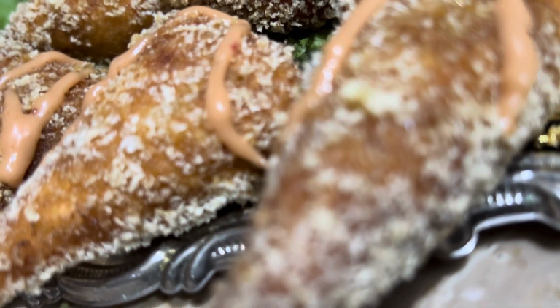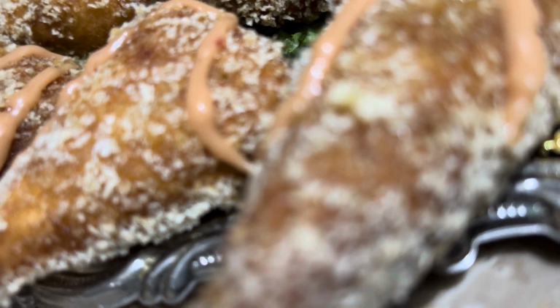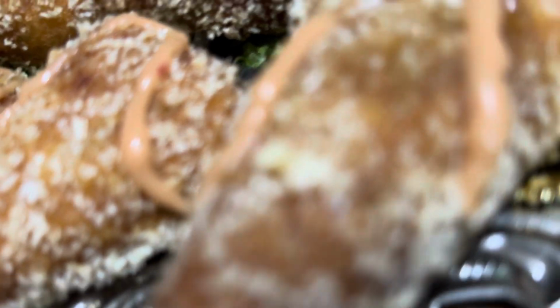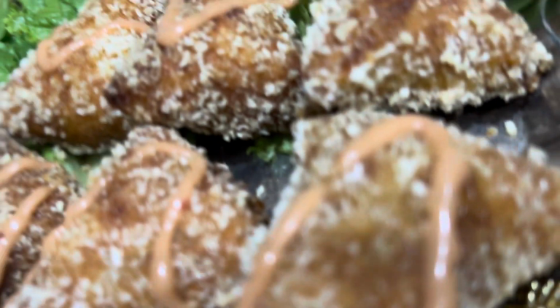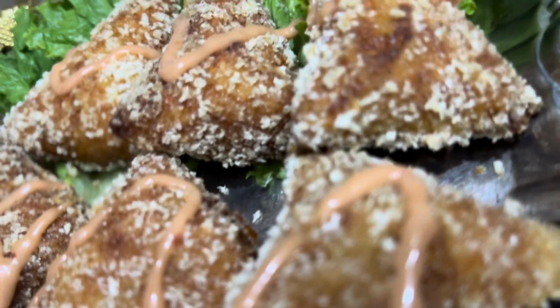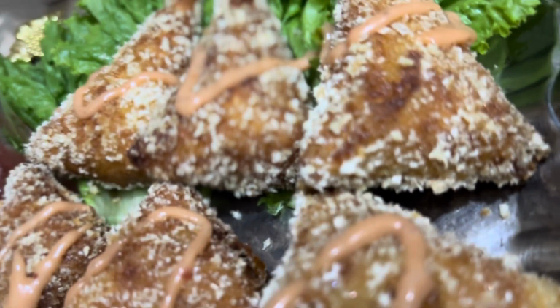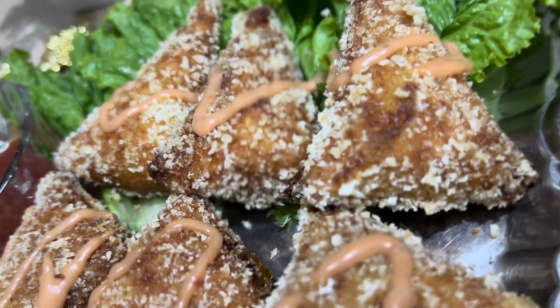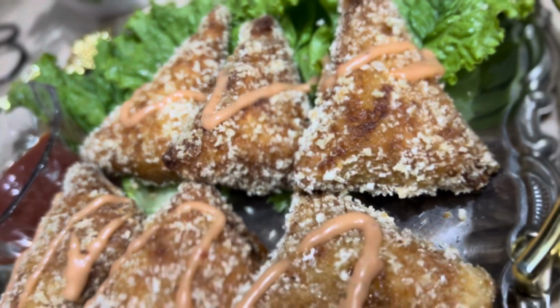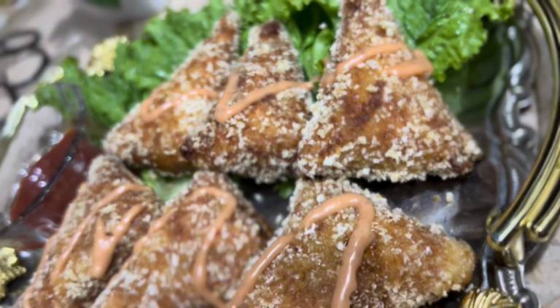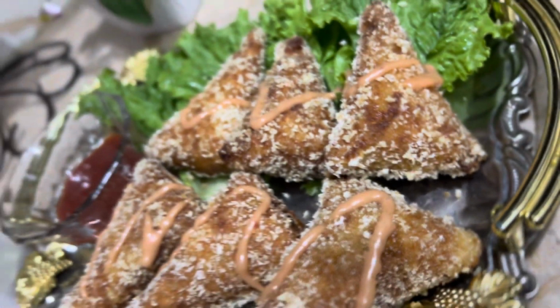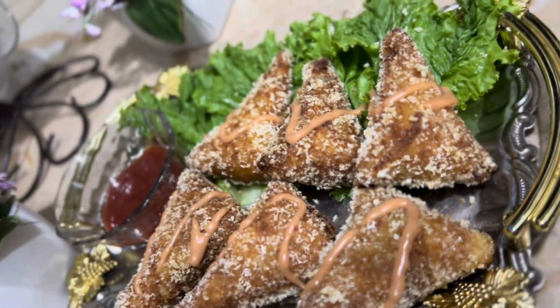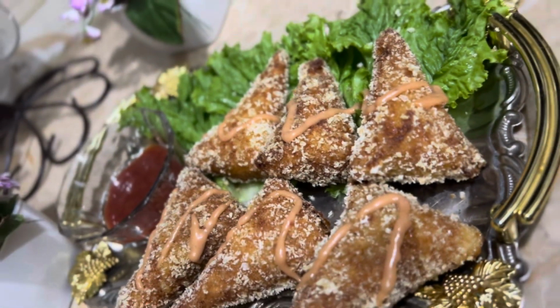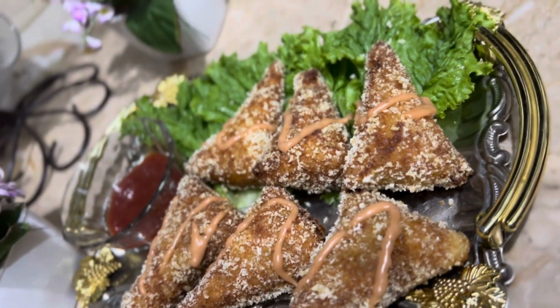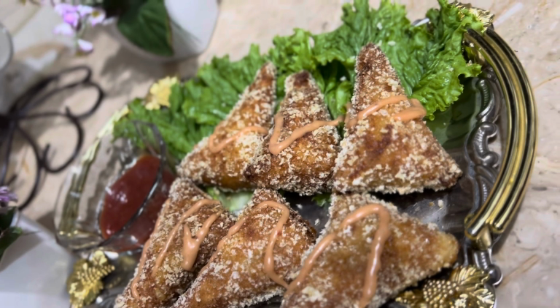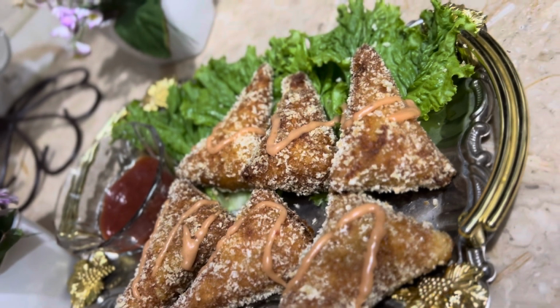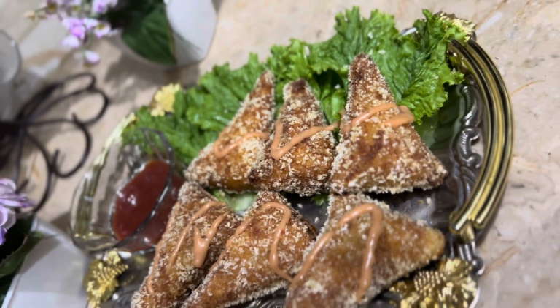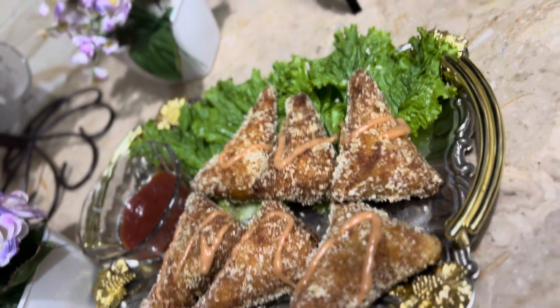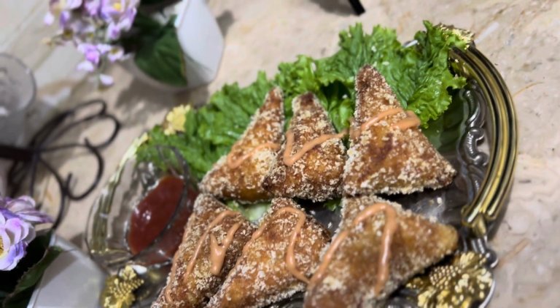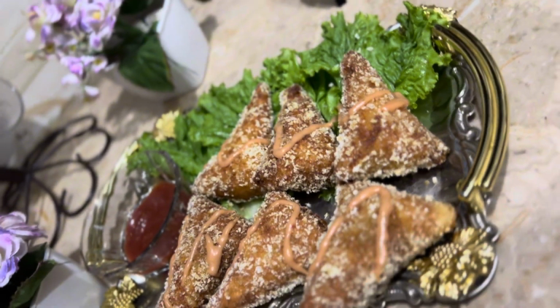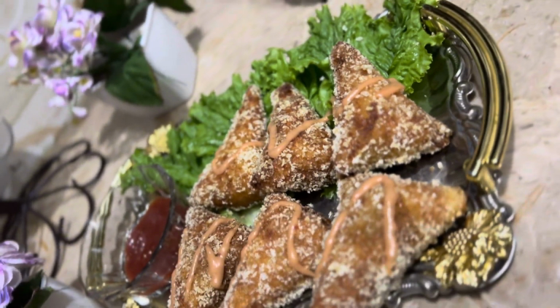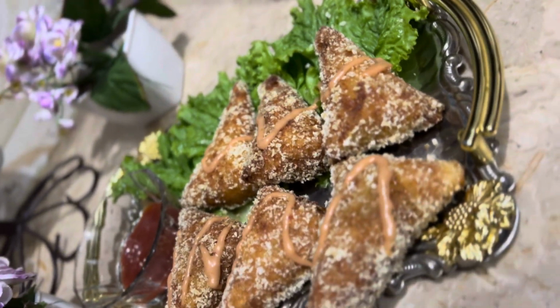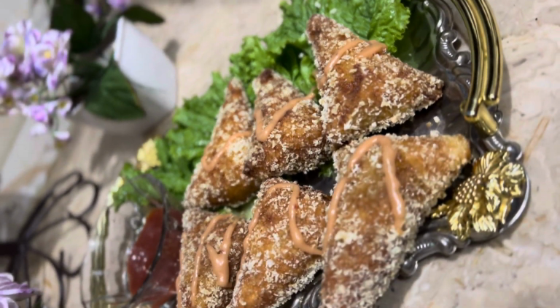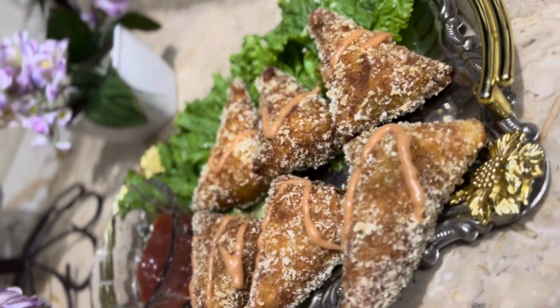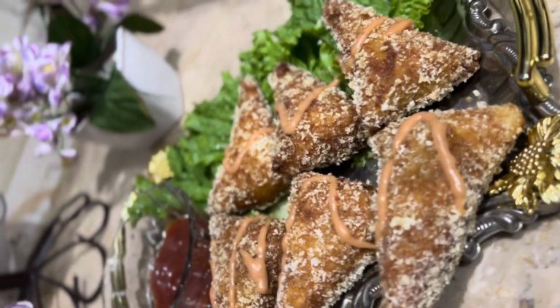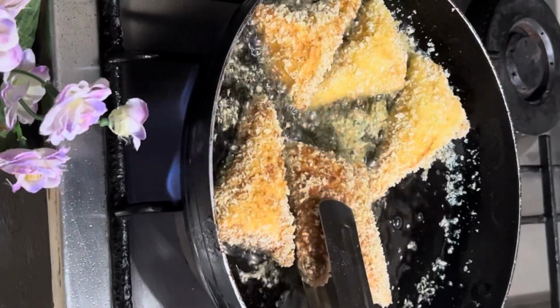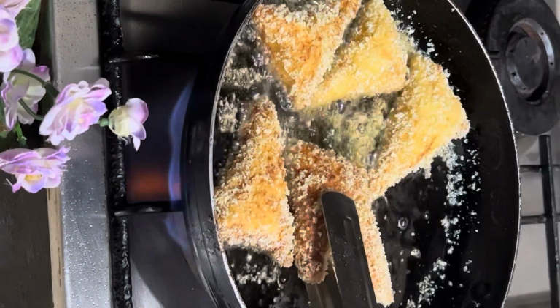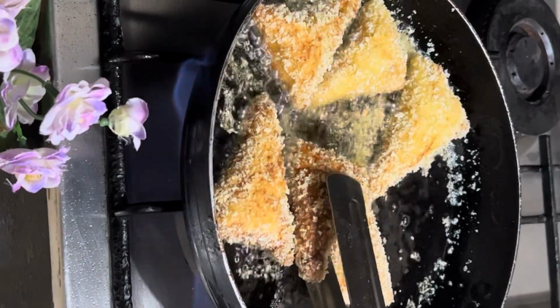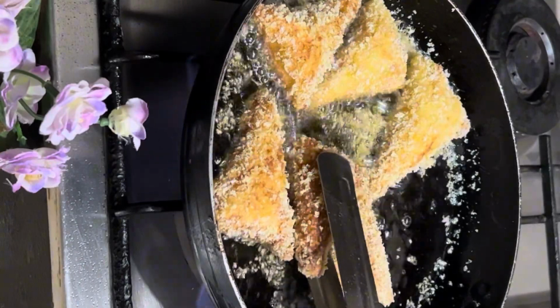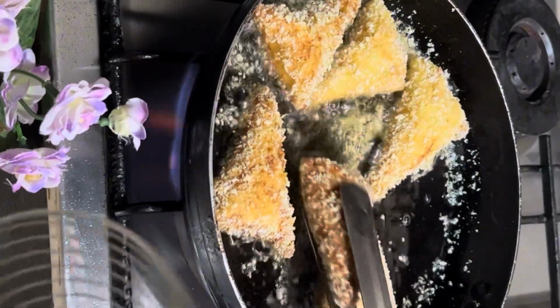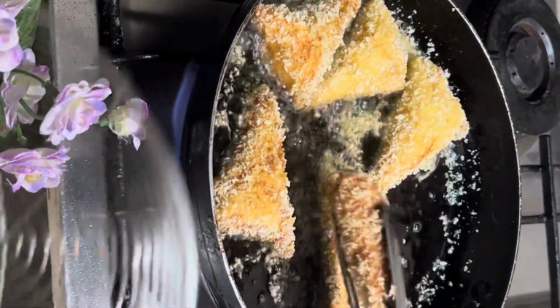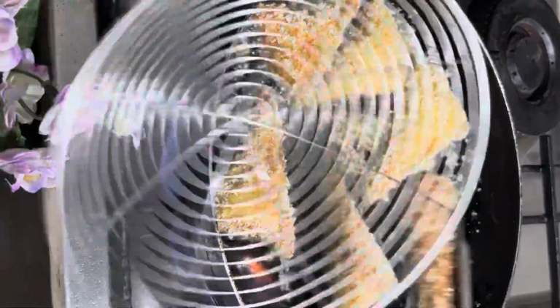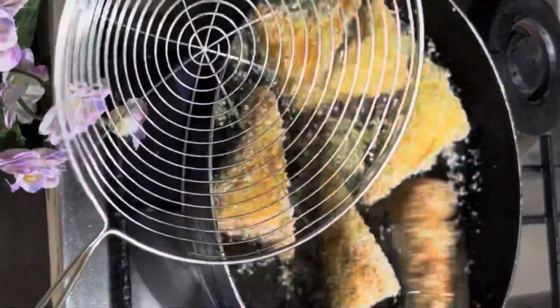Hello, Assalamualaikum, welcome back to my YouTube channel. How are you? I hope you are fine. Today I made chicken barbecue breadcrumbs. This is a simple recipe.